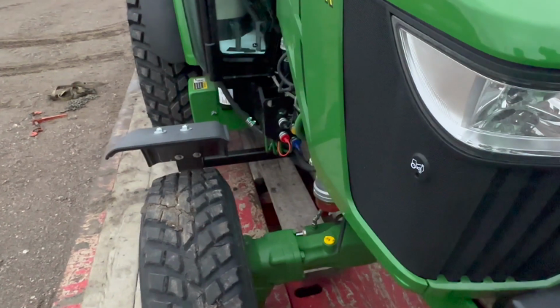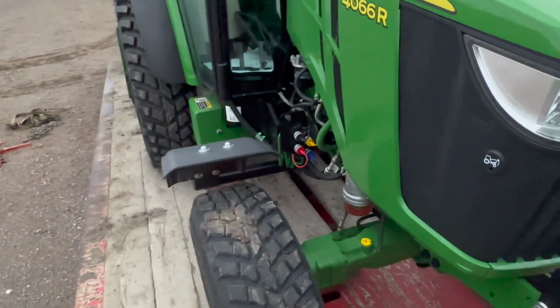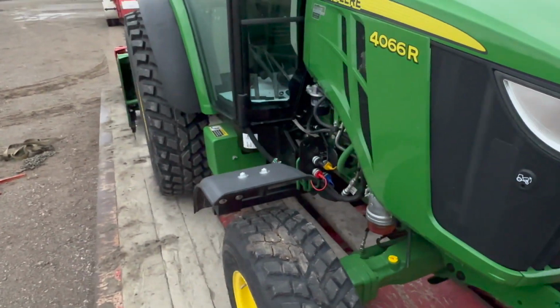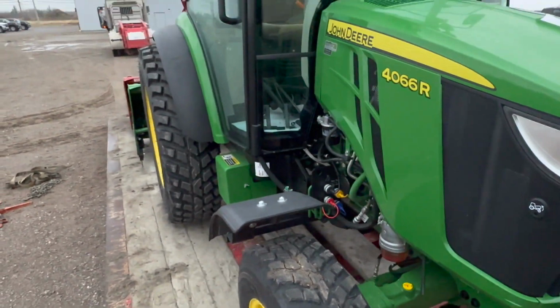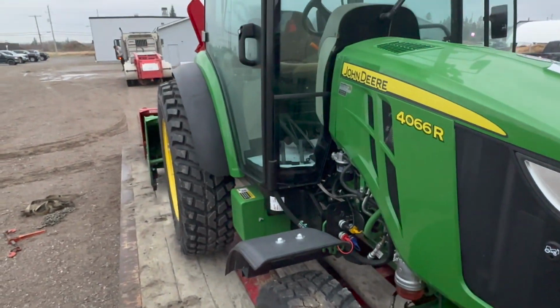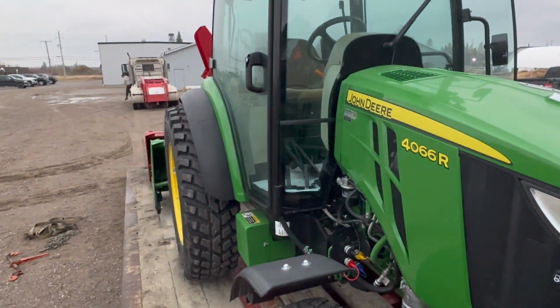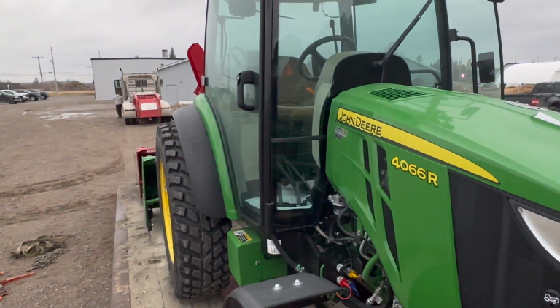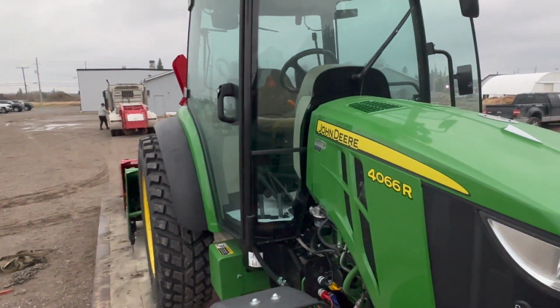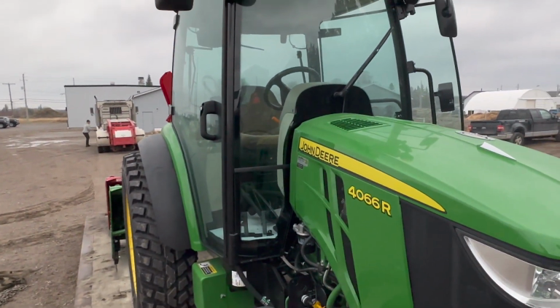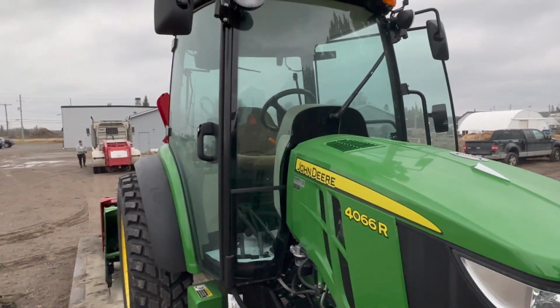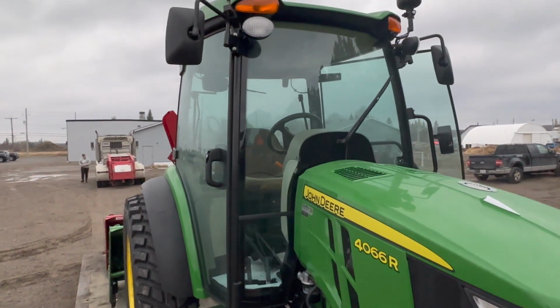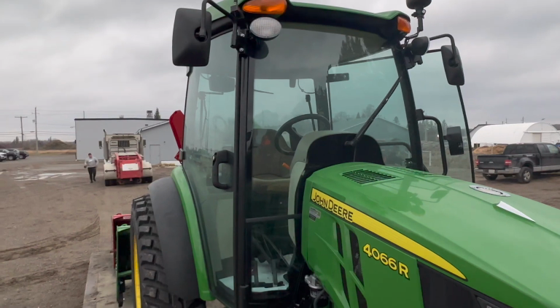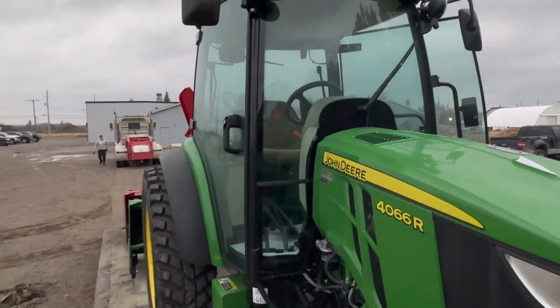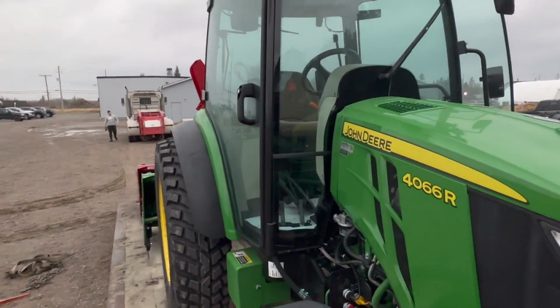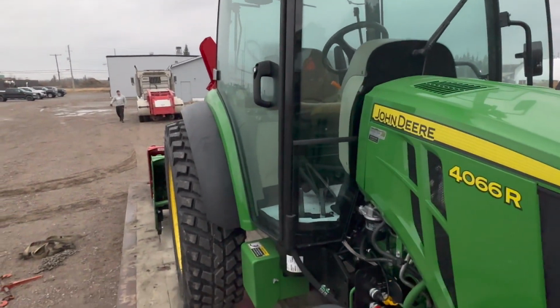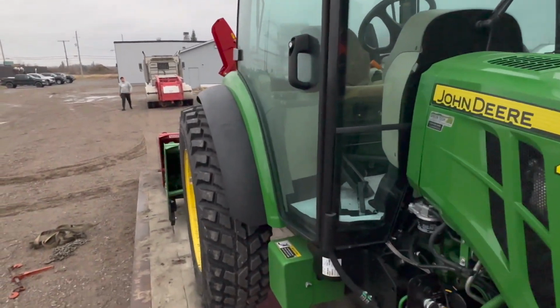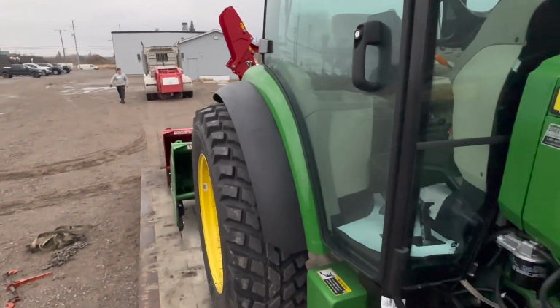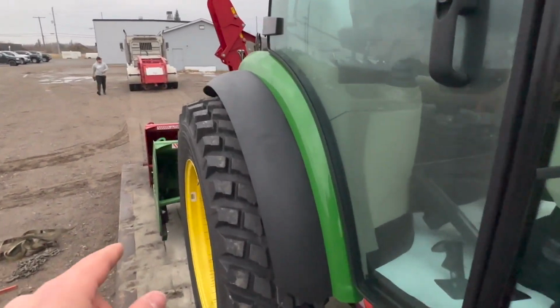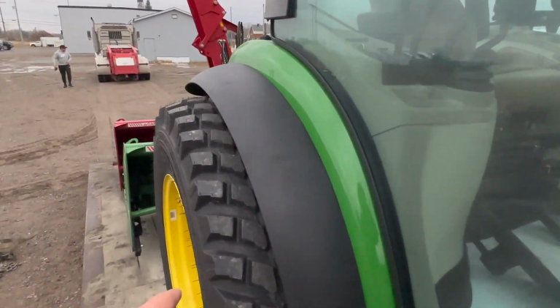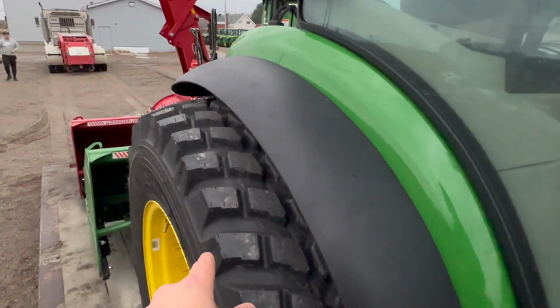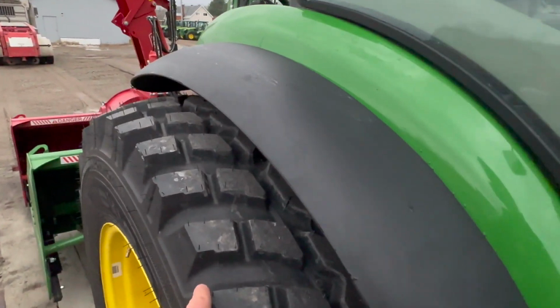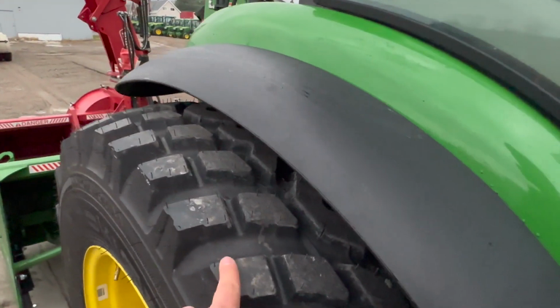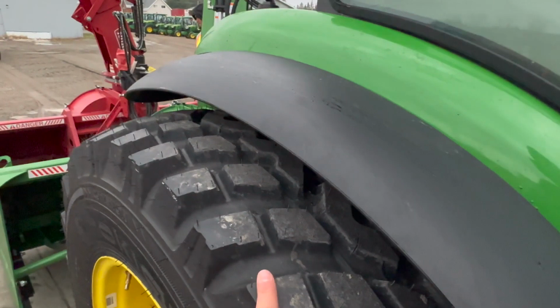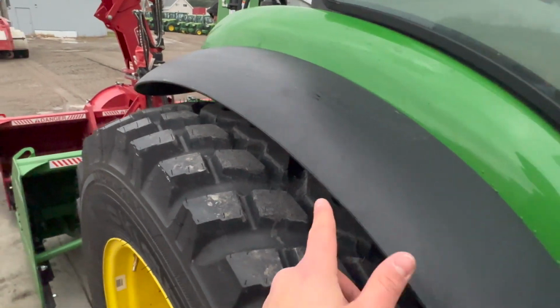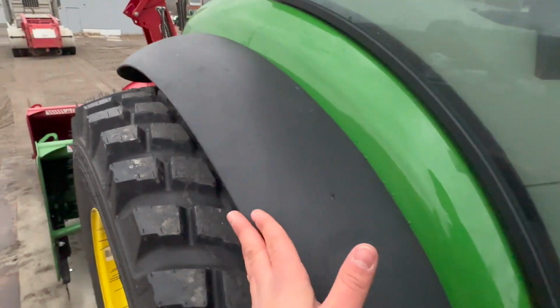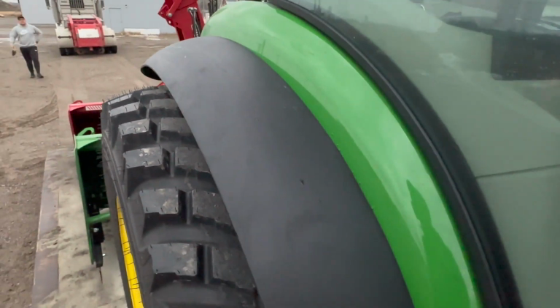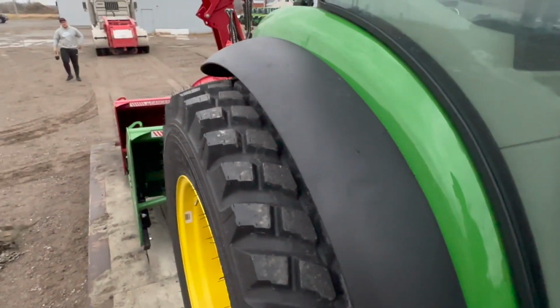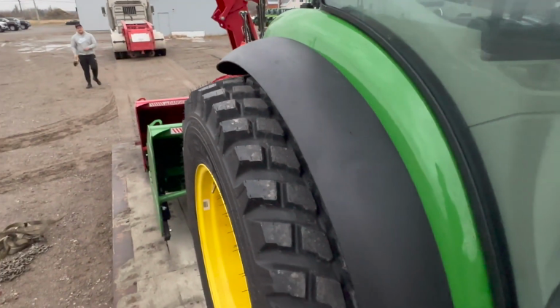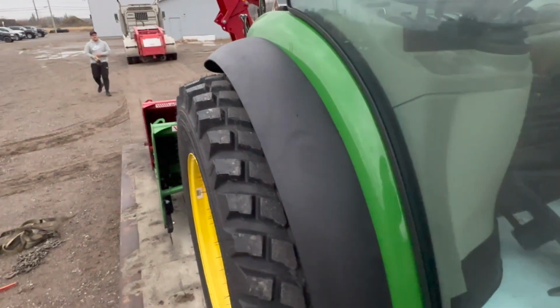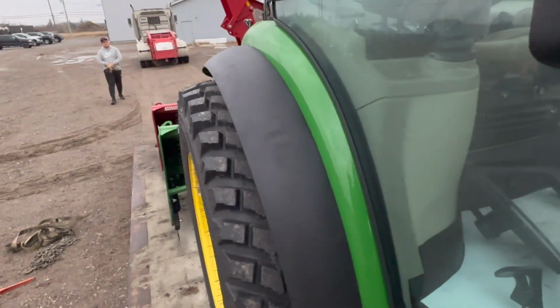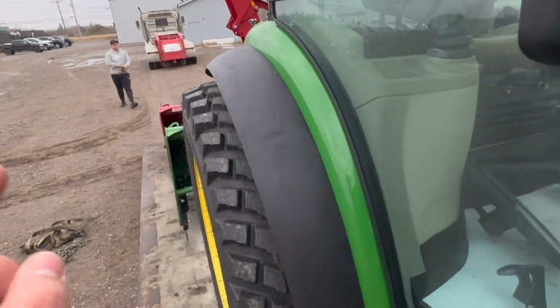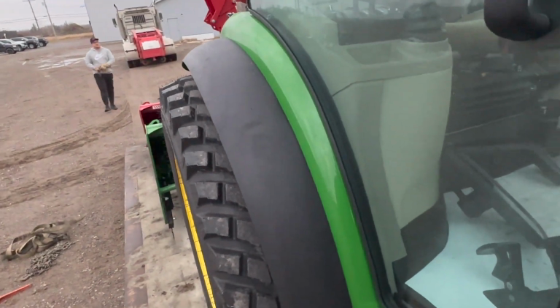Pretty much the same thing as all my other 4Rs, no difference. But it's nice to see a brand spanking new machine. These are also the right fenders, so take note — that's what you want, those are the exact fenders you want.